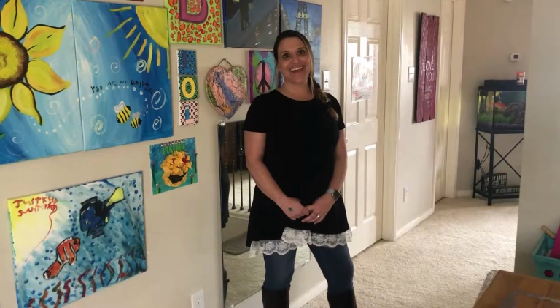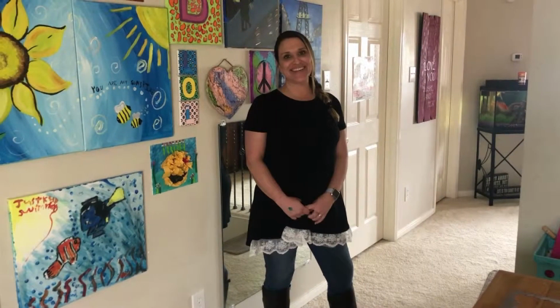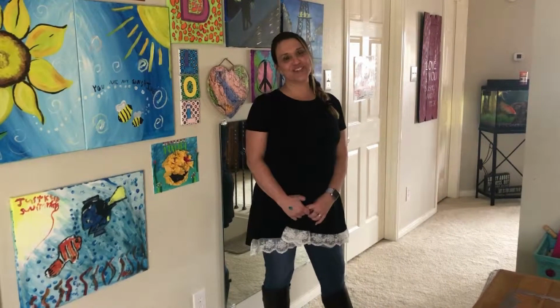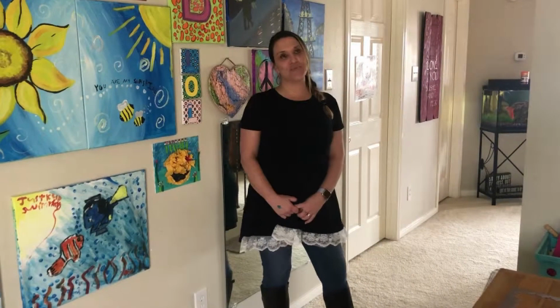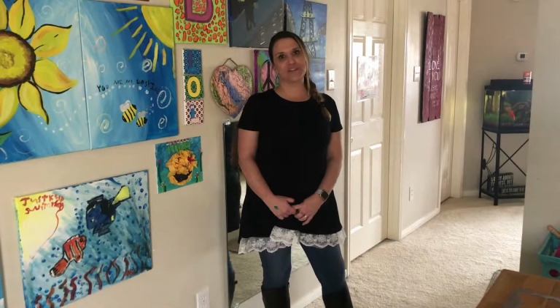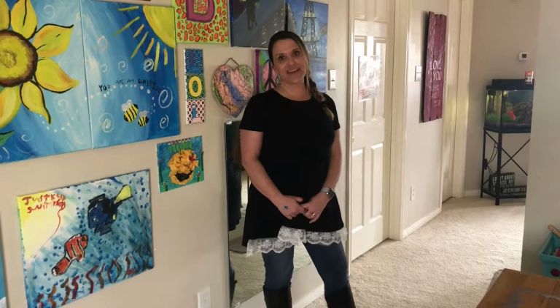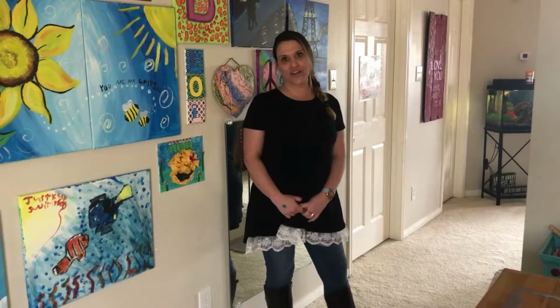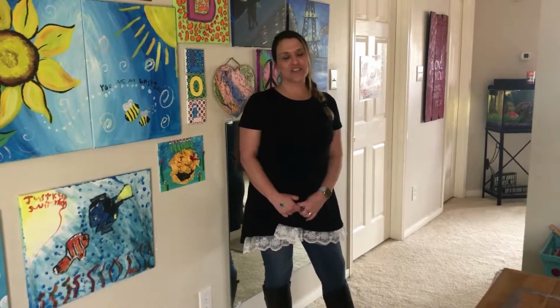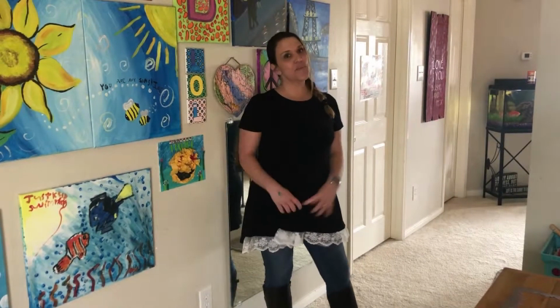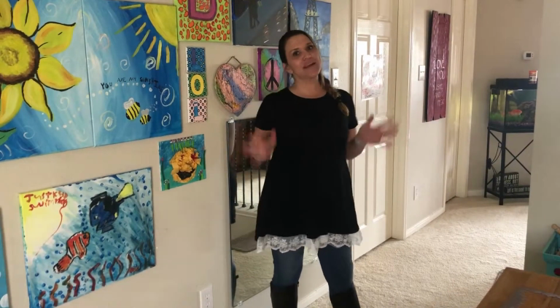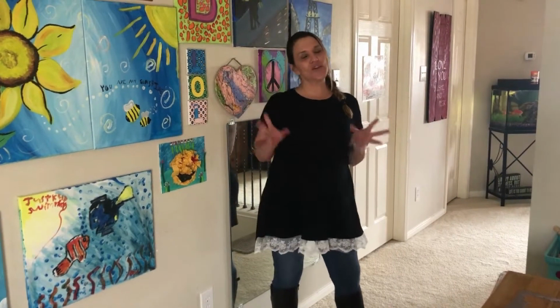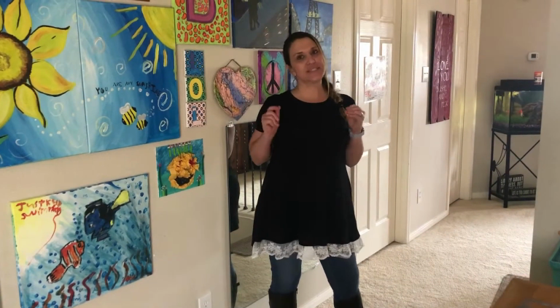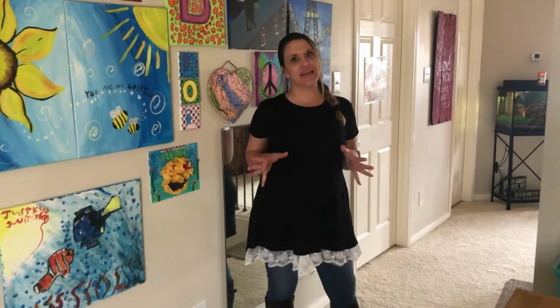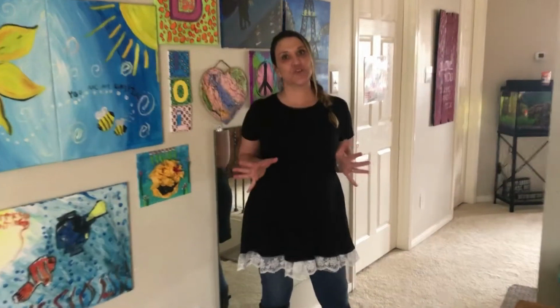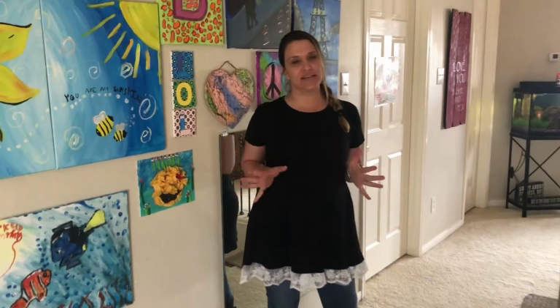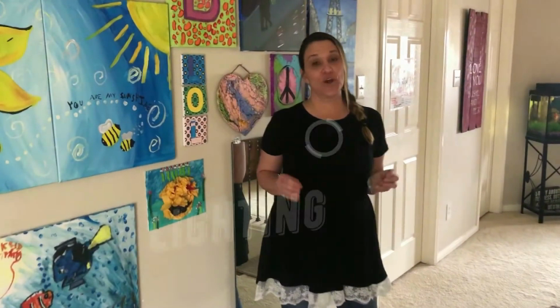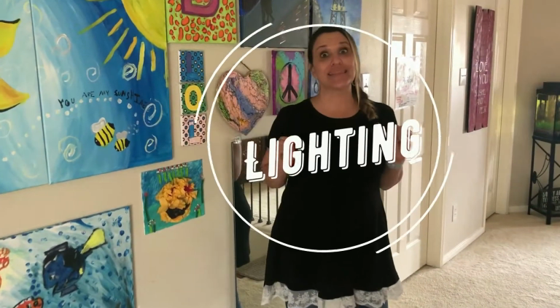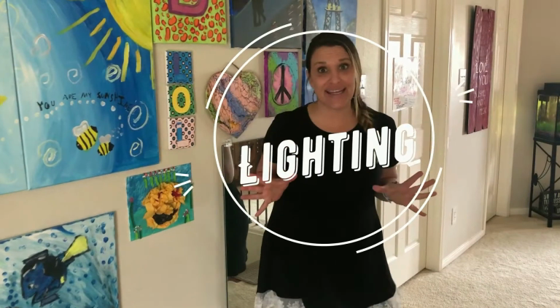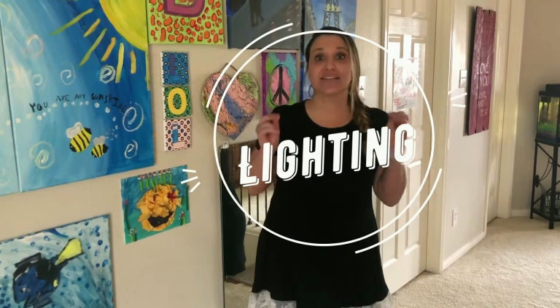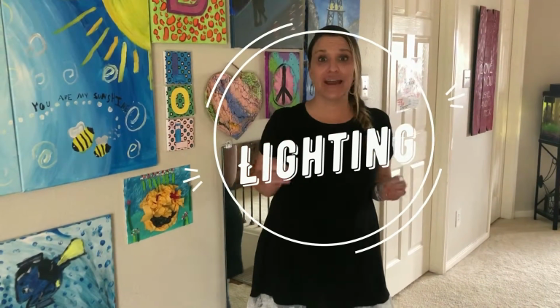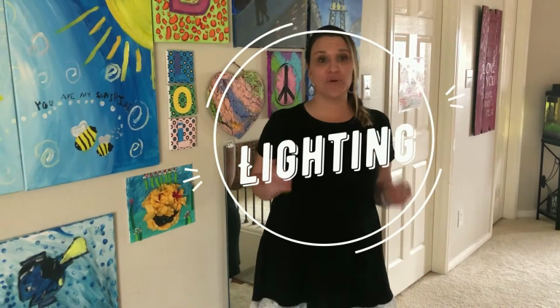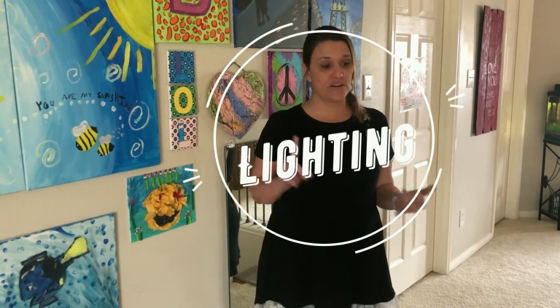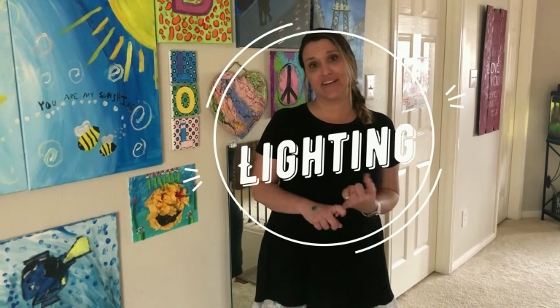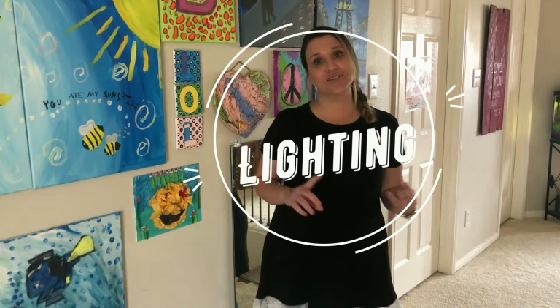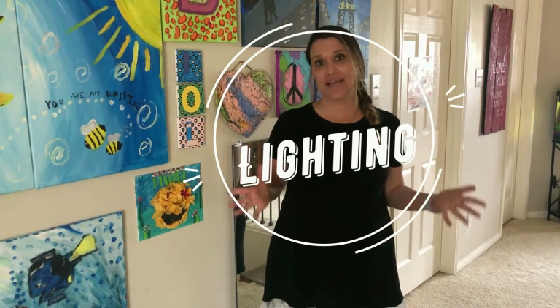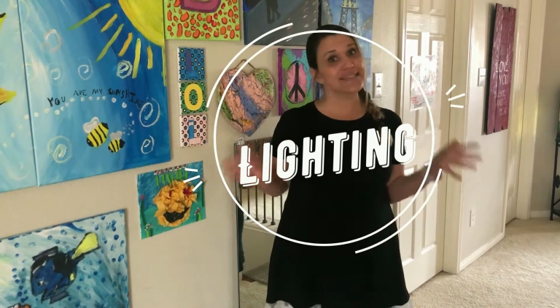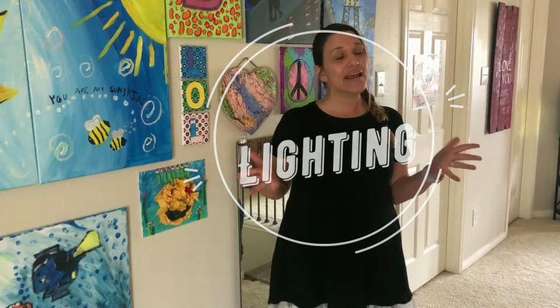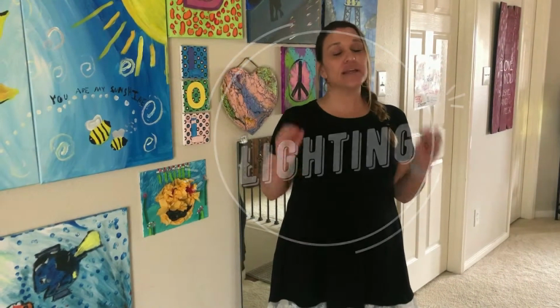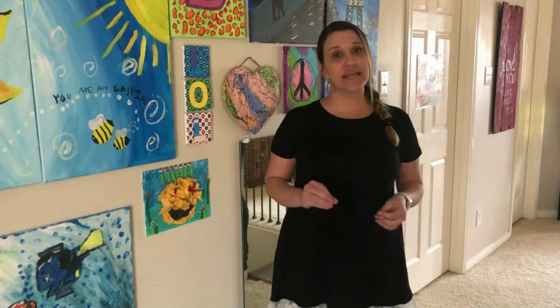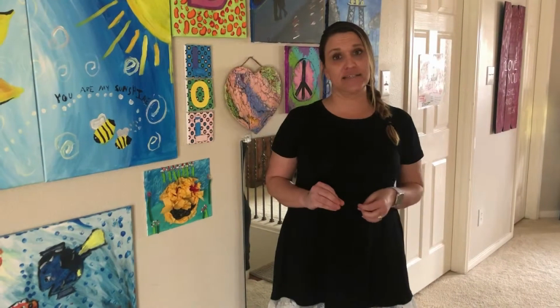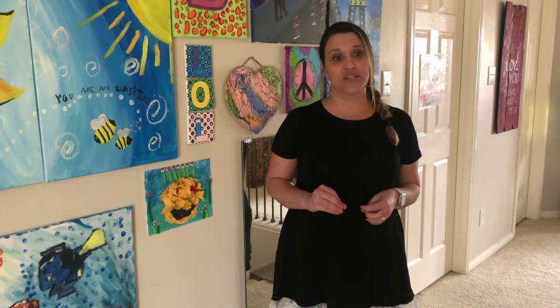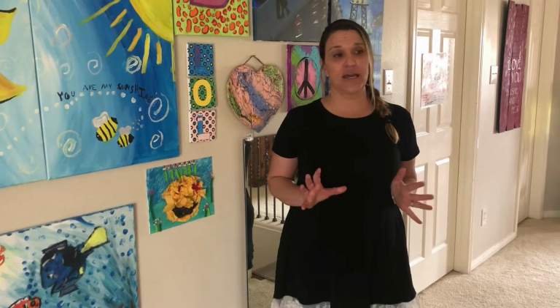Hey guys, it's Trish Gibbs with Better Homes and Gardens Gary Greene. Just wanted to pop in and give you today's Tuesday tip: lighting. Let's talk lighting, people. Whether you're selling your house or just living there, you need to take lighting into consideration.